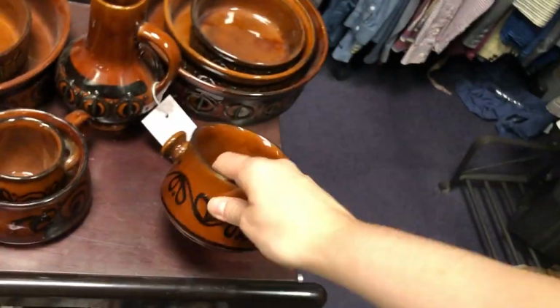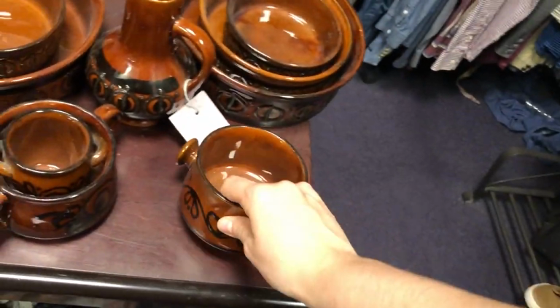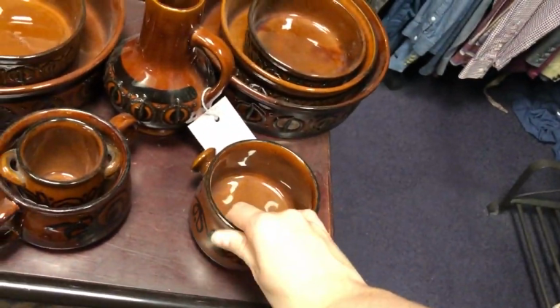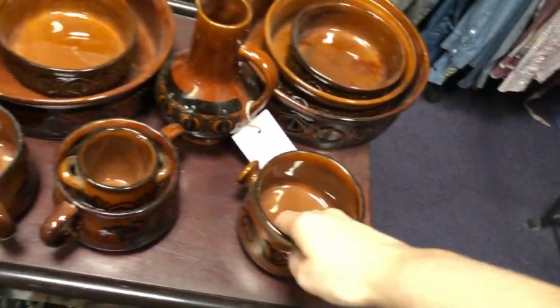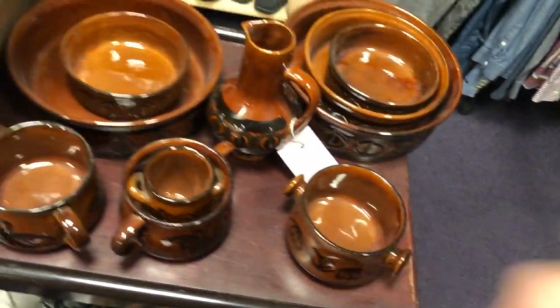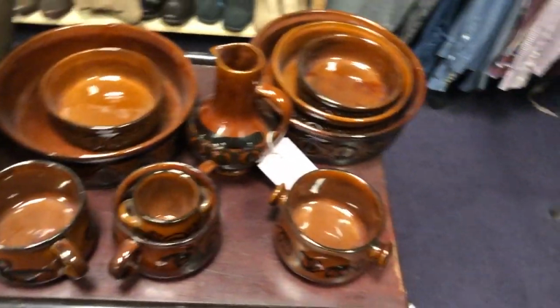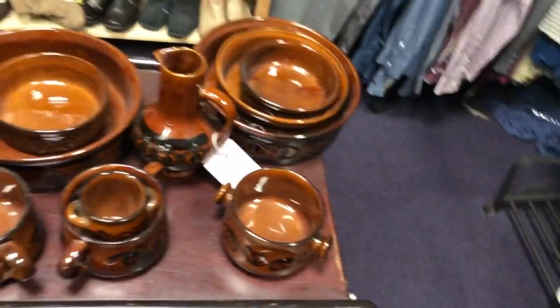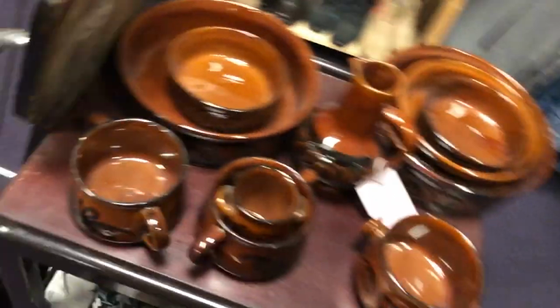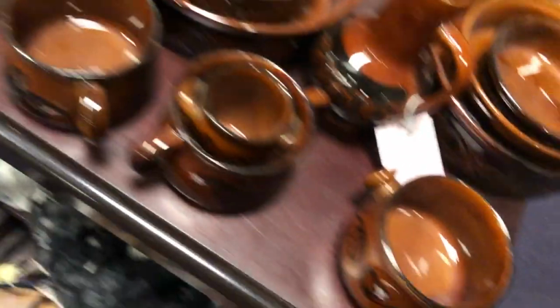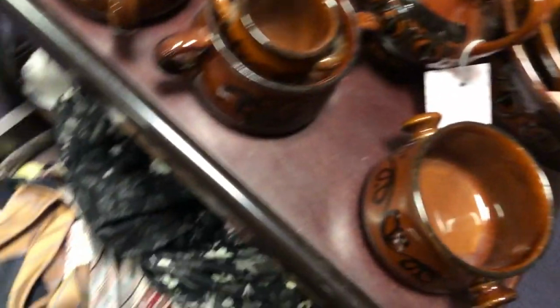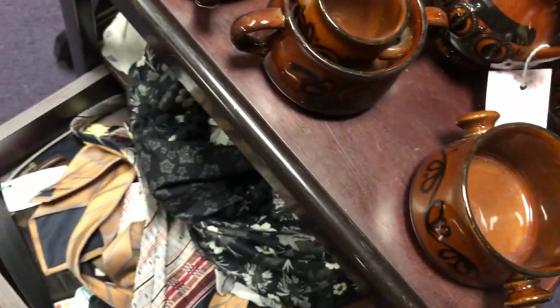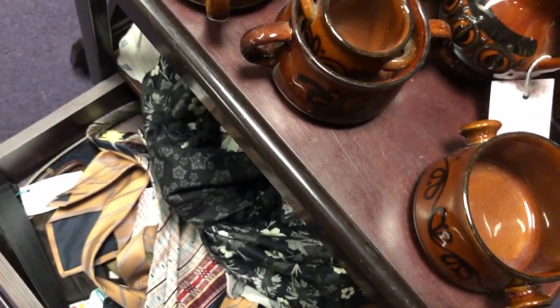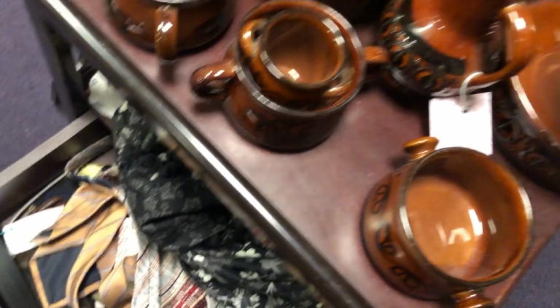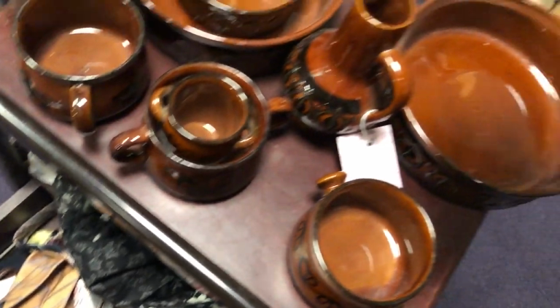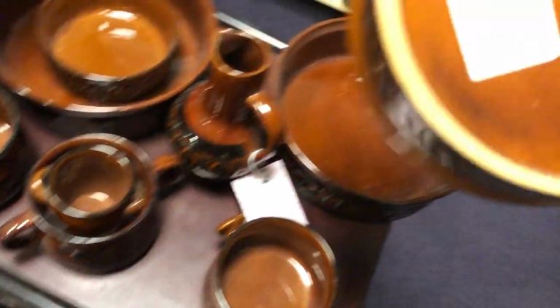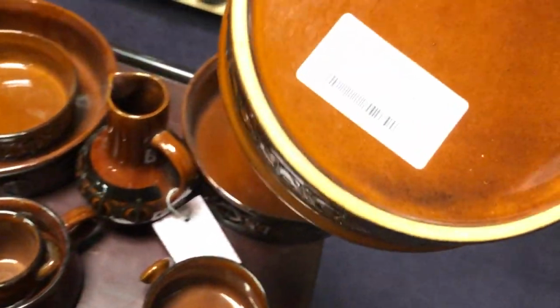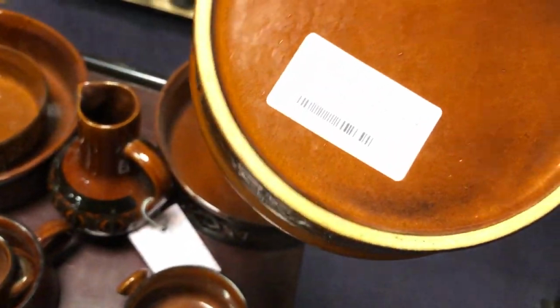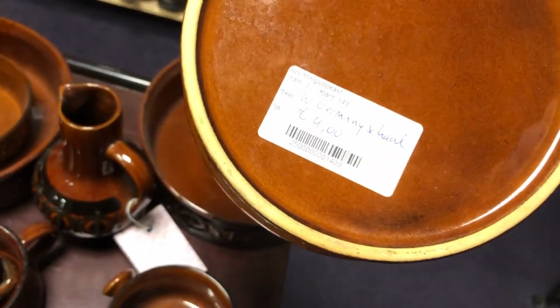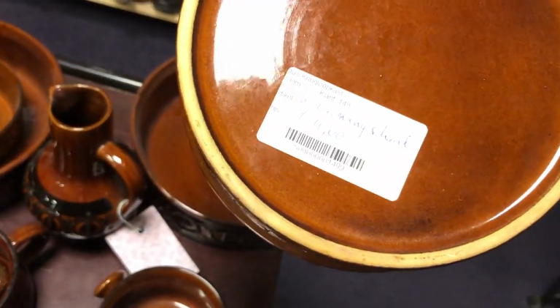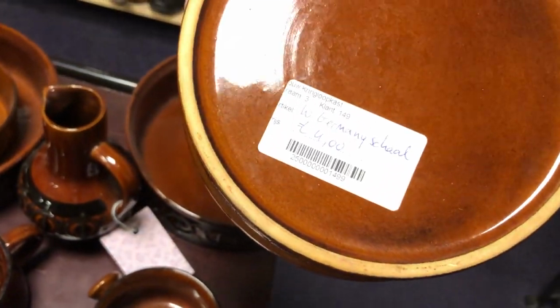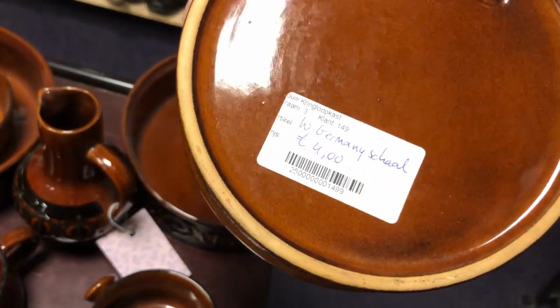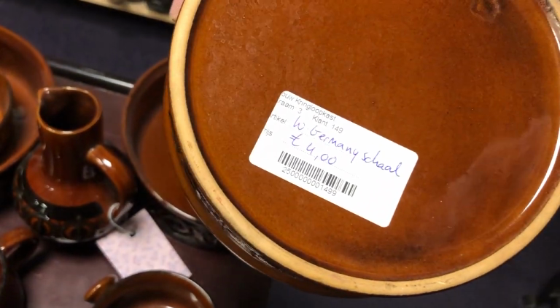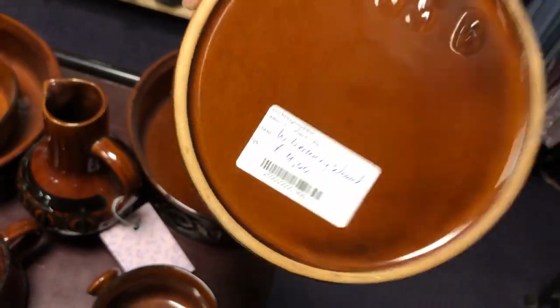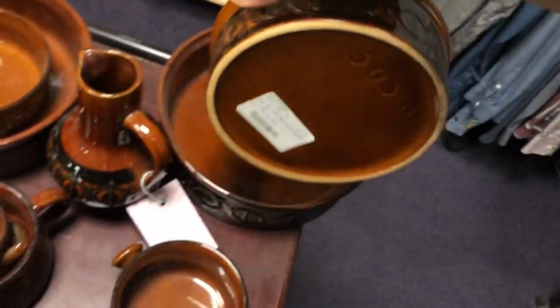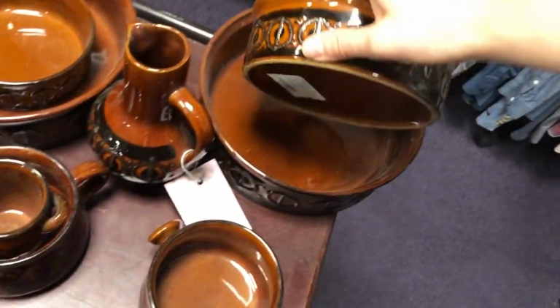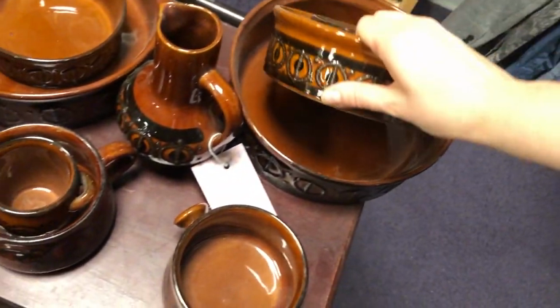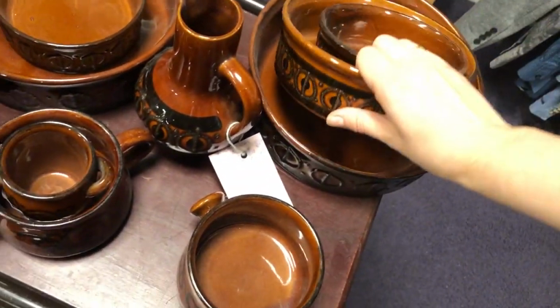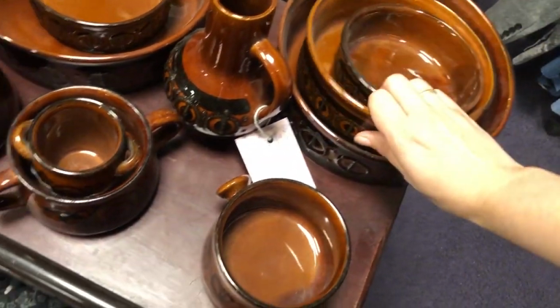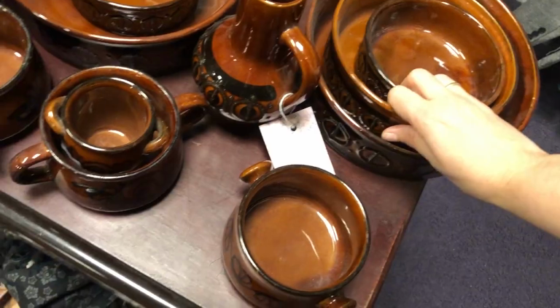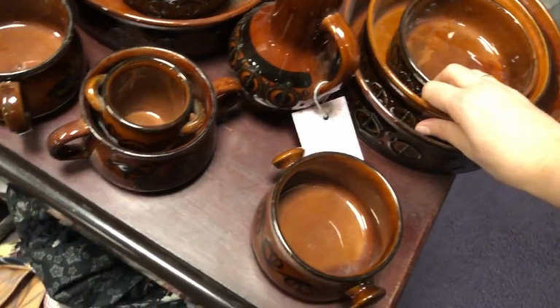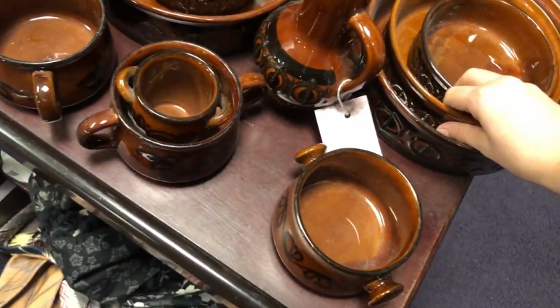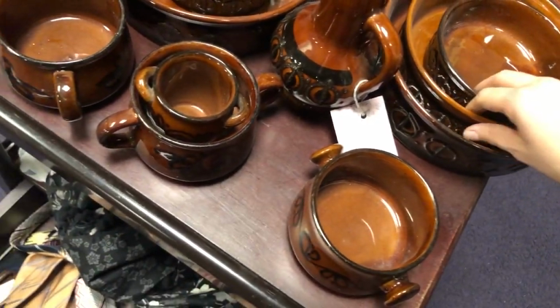Then I noticed these dishes and I was like, oh hi West Germany — I miss thrifting in Germany so much. Anyway, I picked up a few of these, which ones I will show you later in the haul portion.